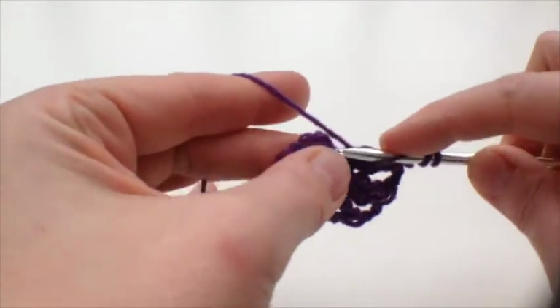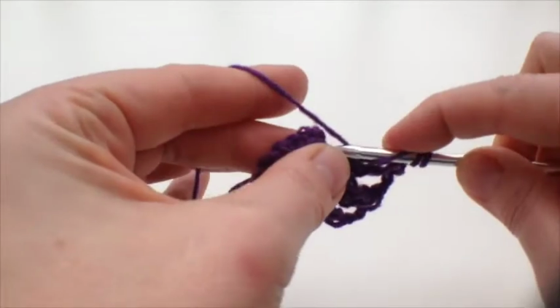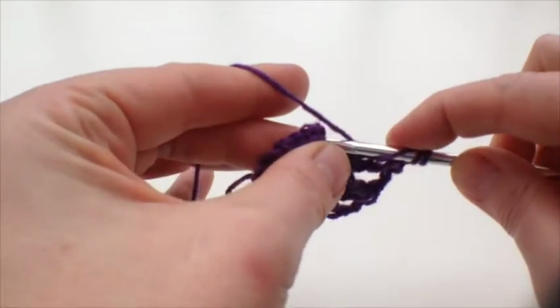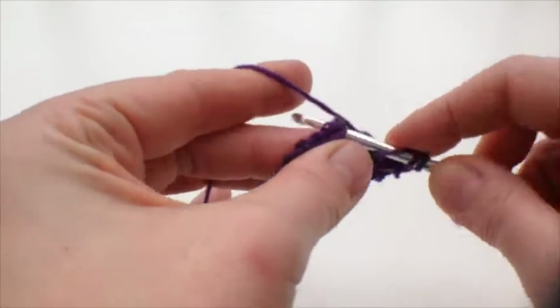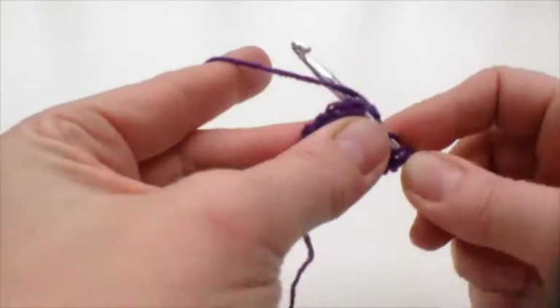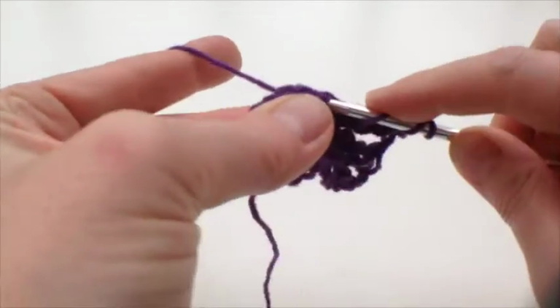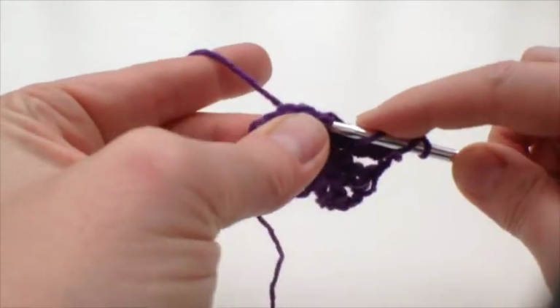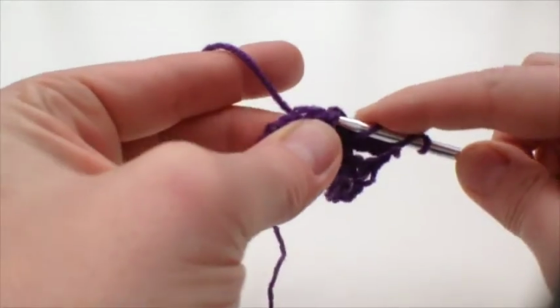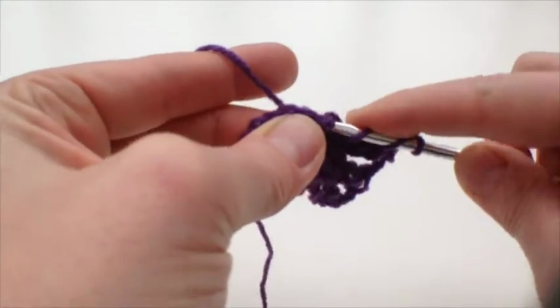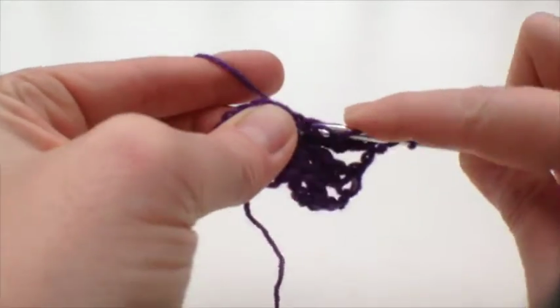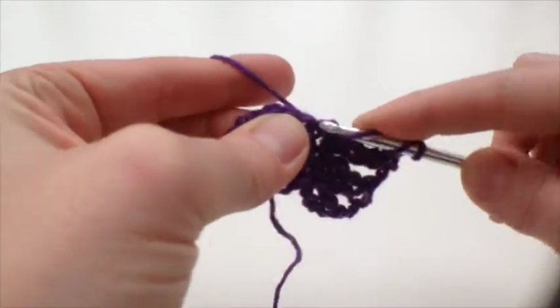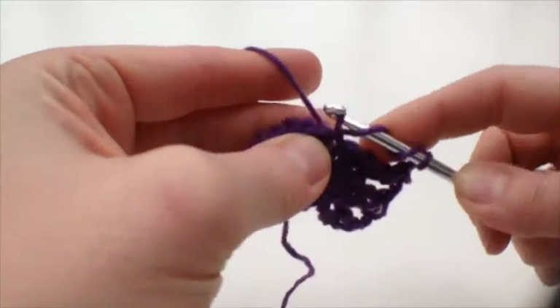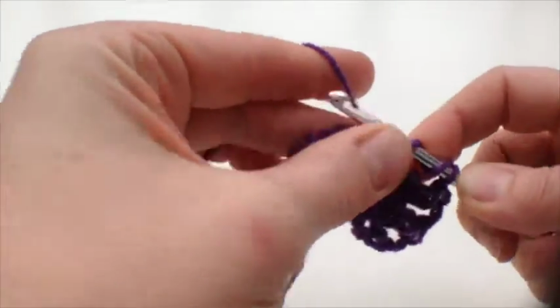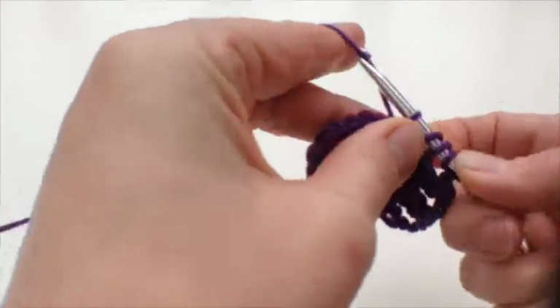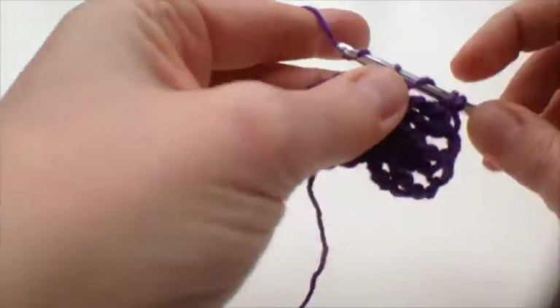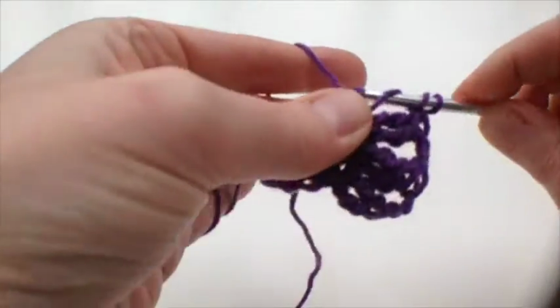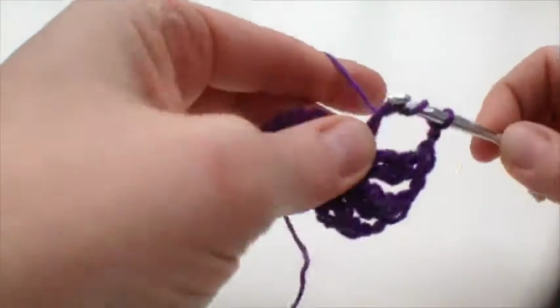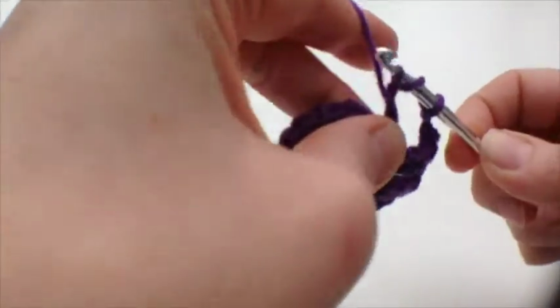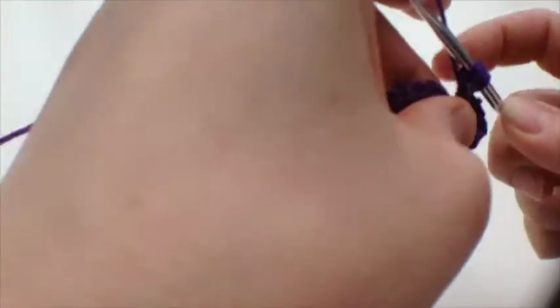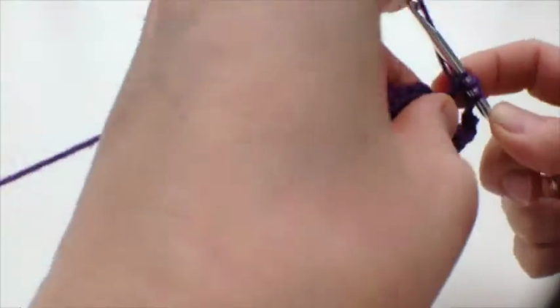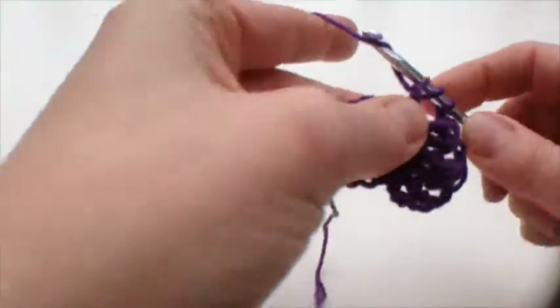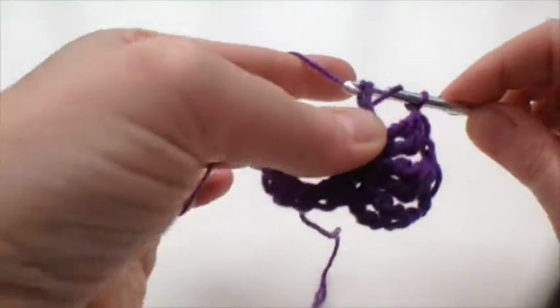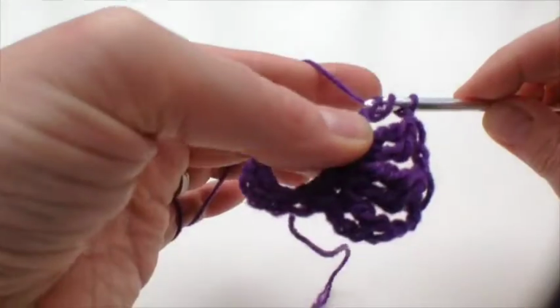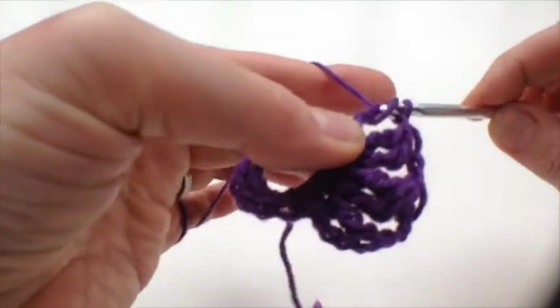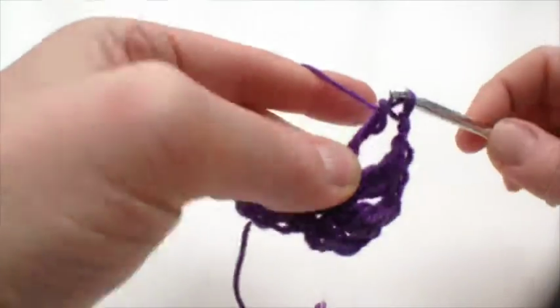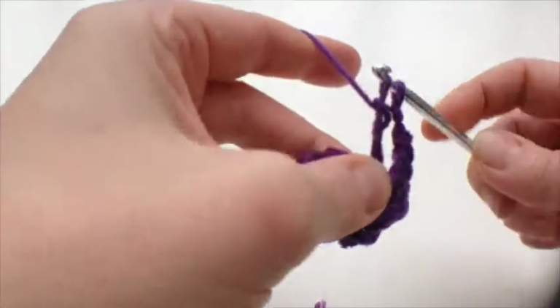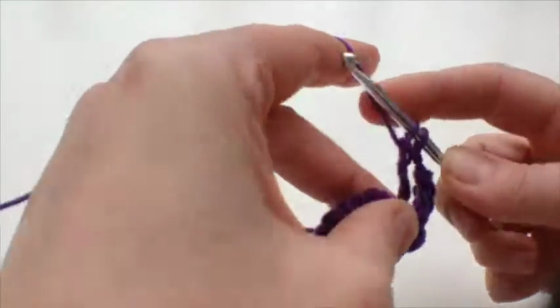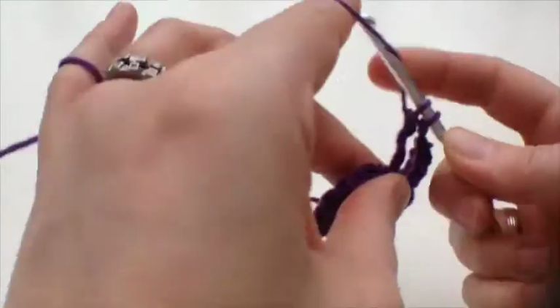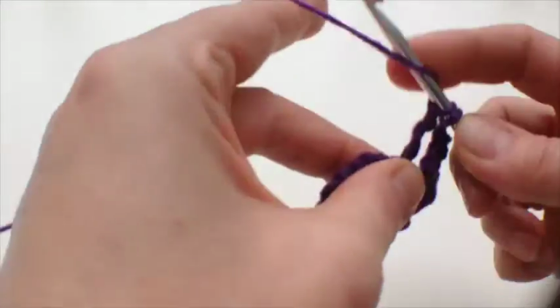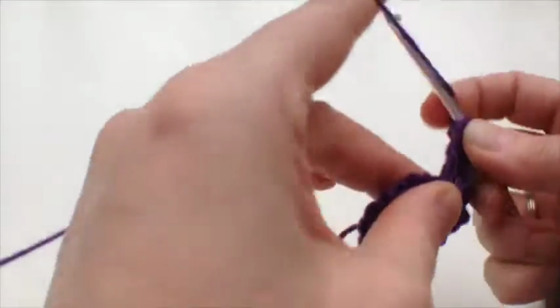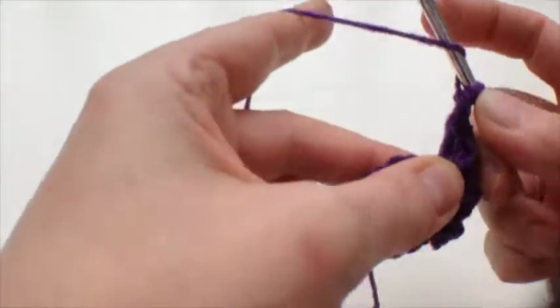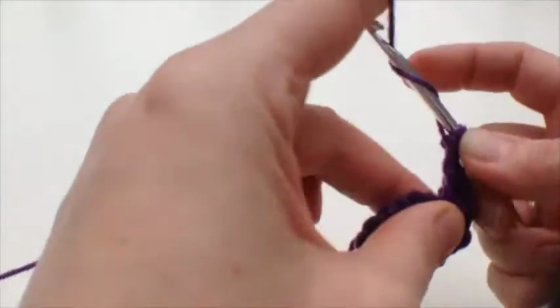As you go all the way around, we're going to have this lovely tall daisy at the center of our square.